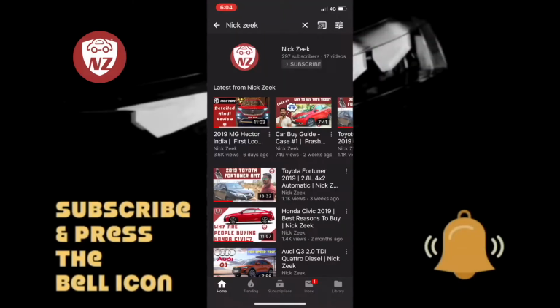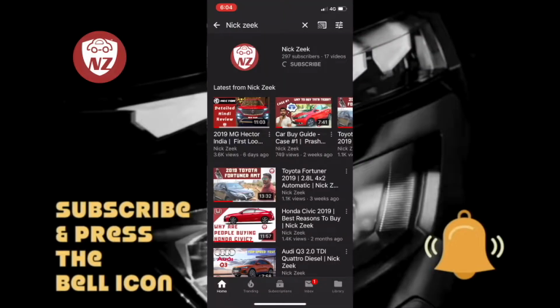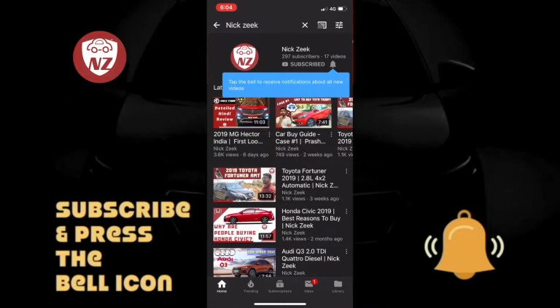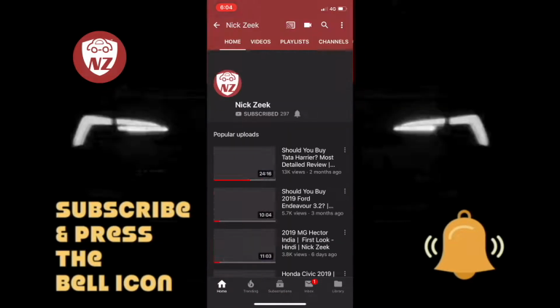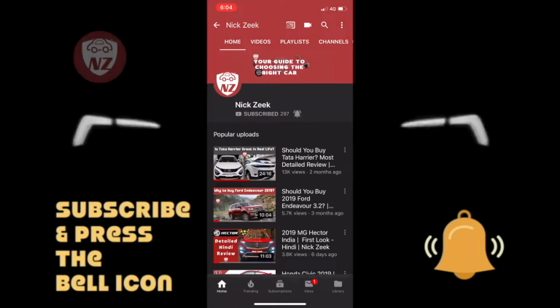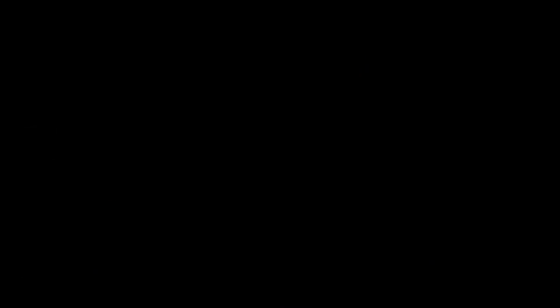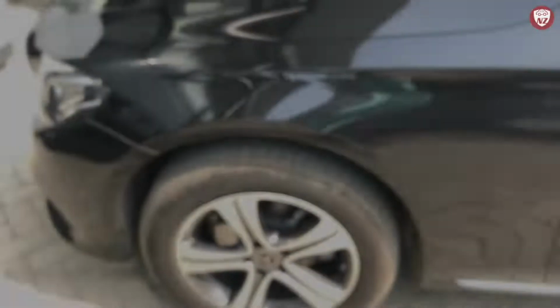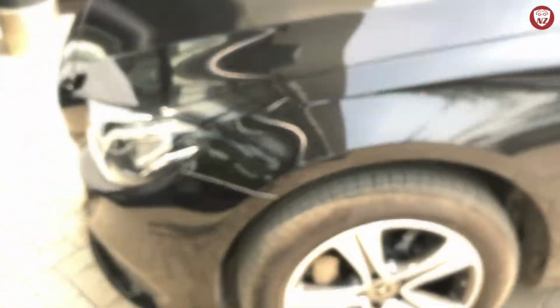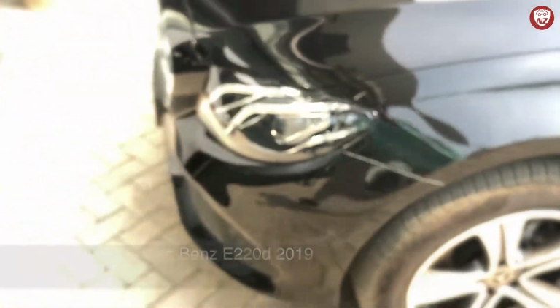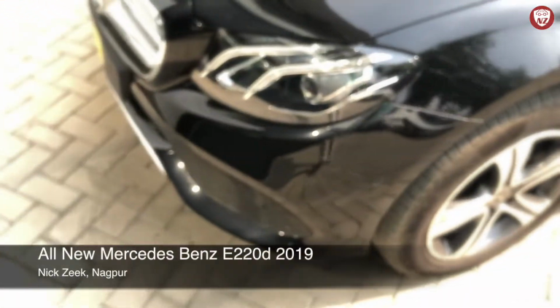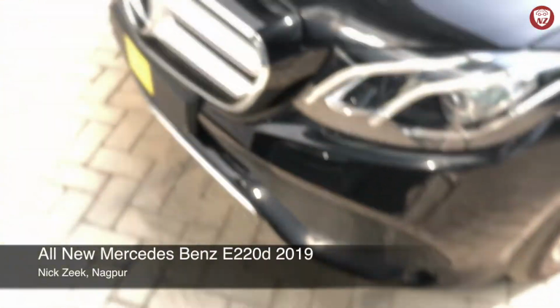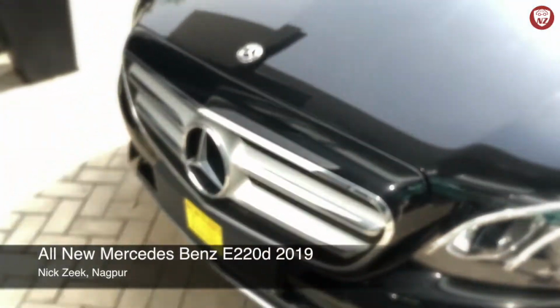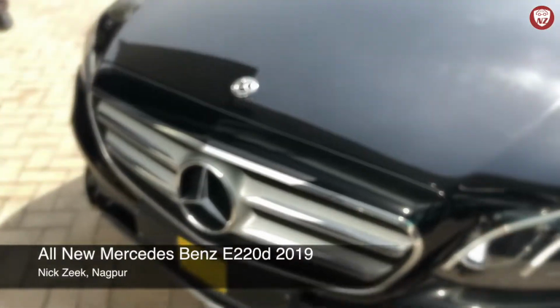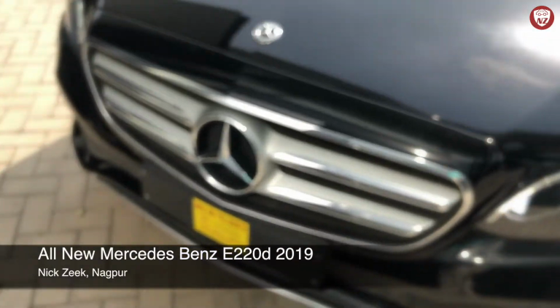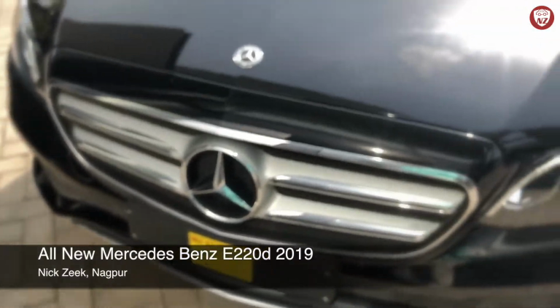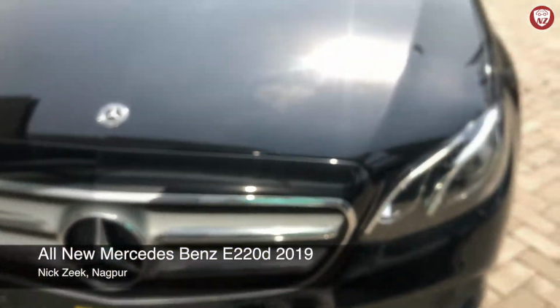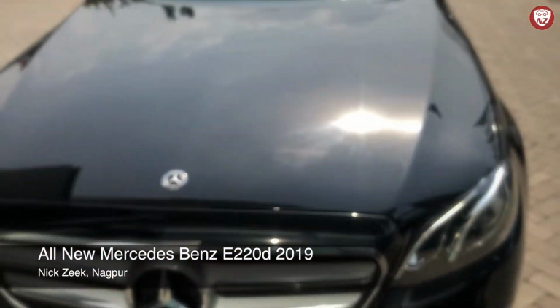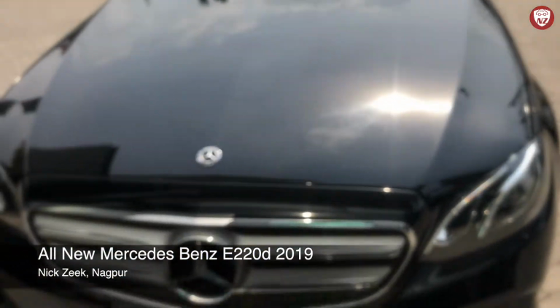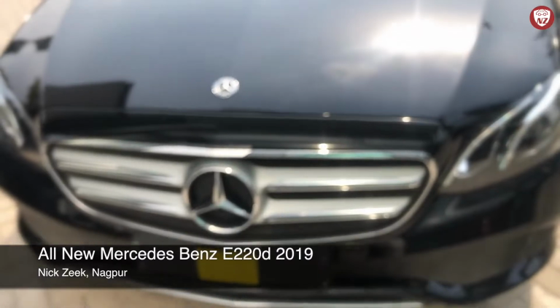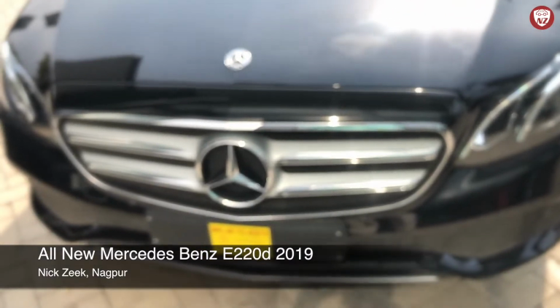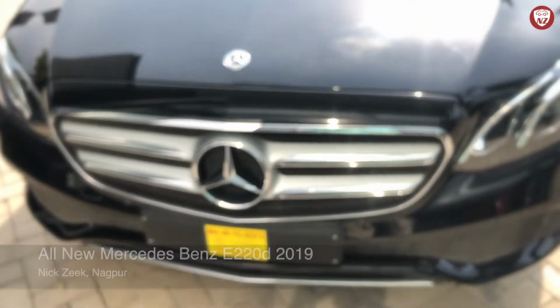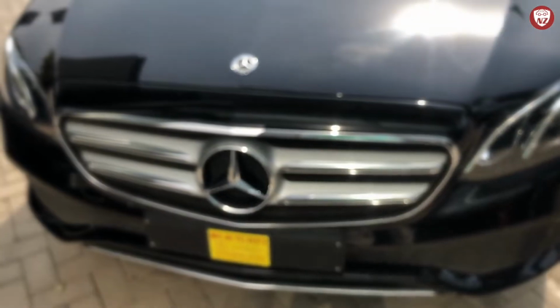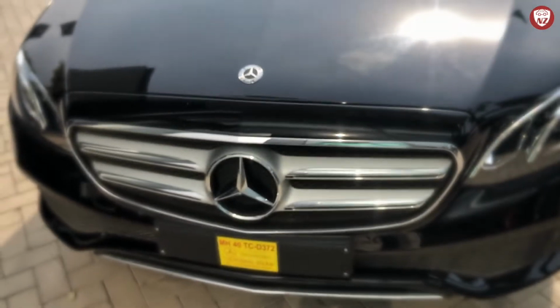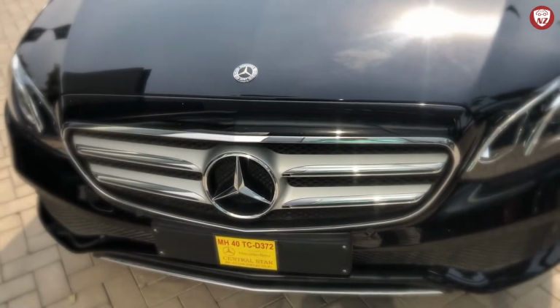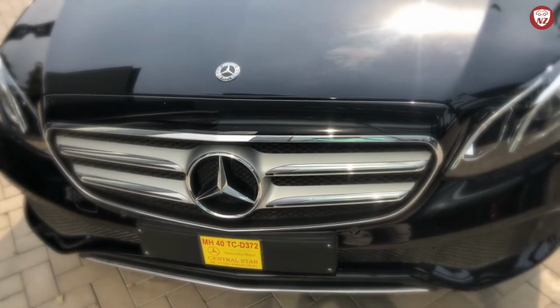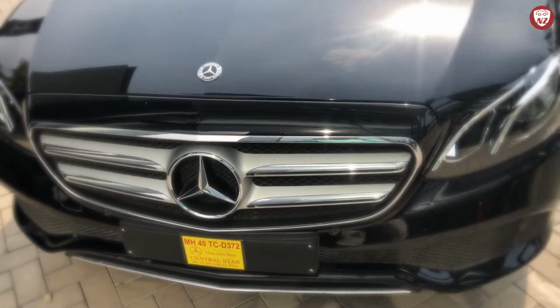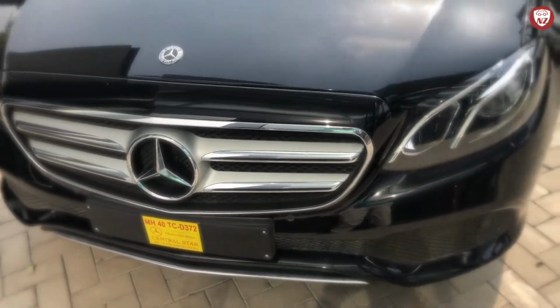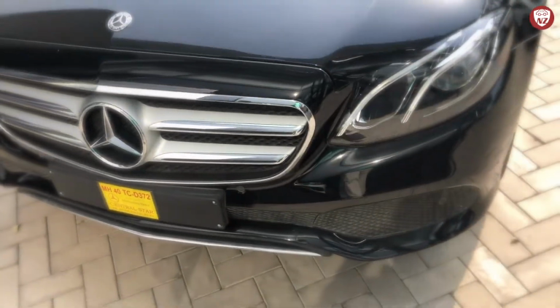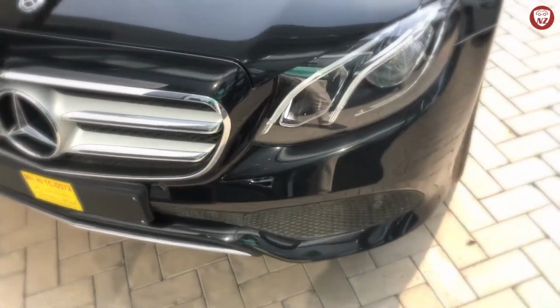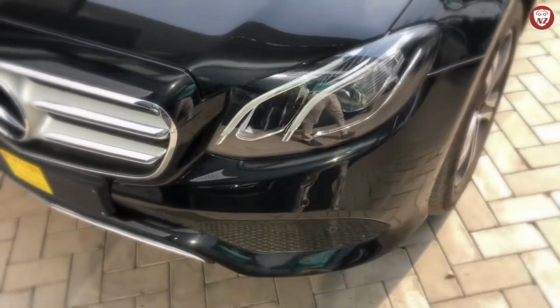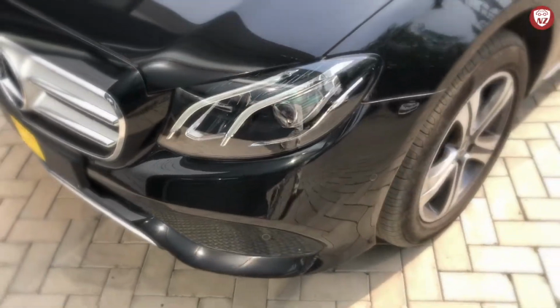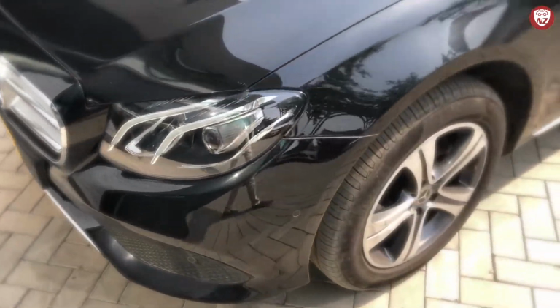Subscribe and press the bell icon to never miss an update from Nick's Zeek. Welcome to another video of Nick's Zeek. Today is very exciting as we are going to check out the all new Mercedes-Benz E220D, one of India's most popular luxury sedans. It's the highest selling model in the E-Class.